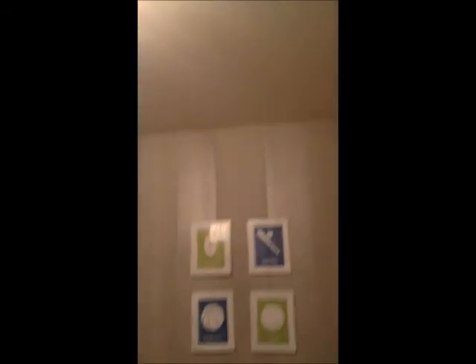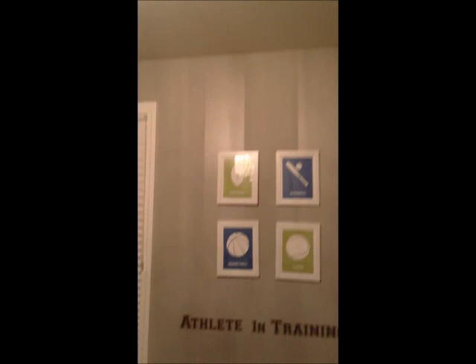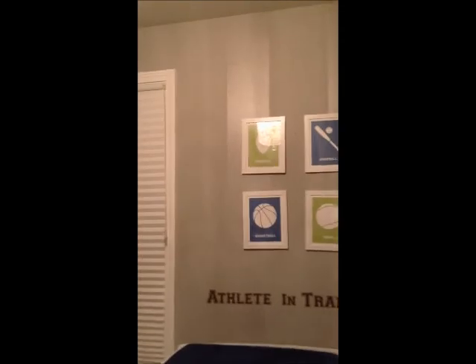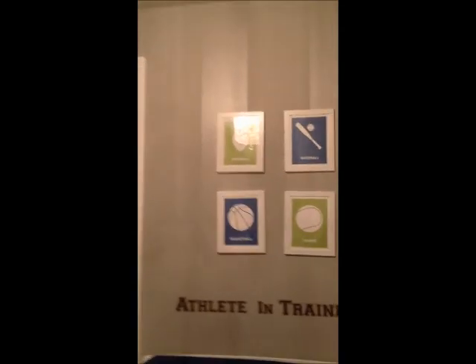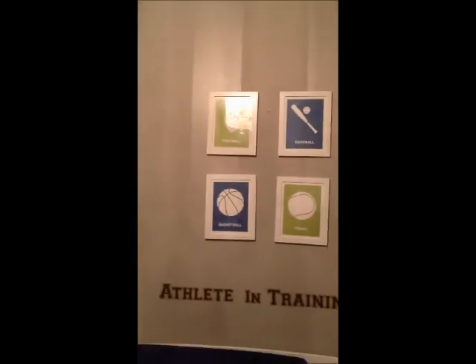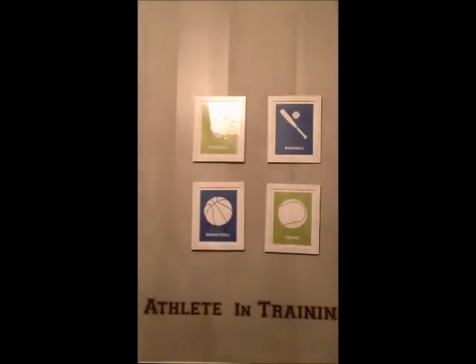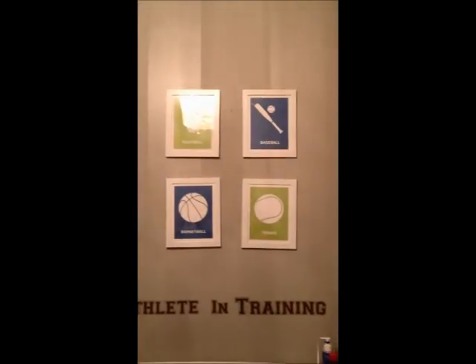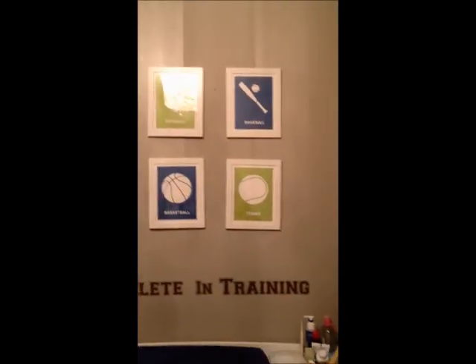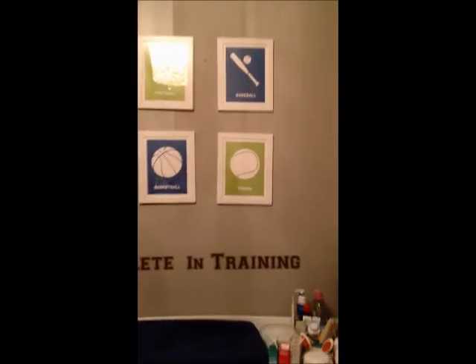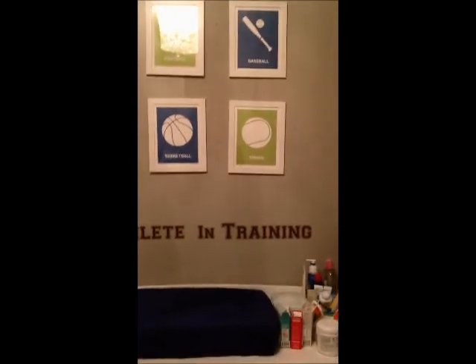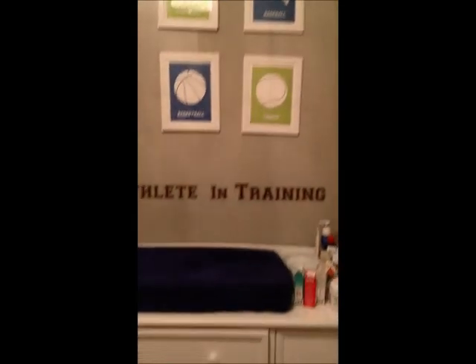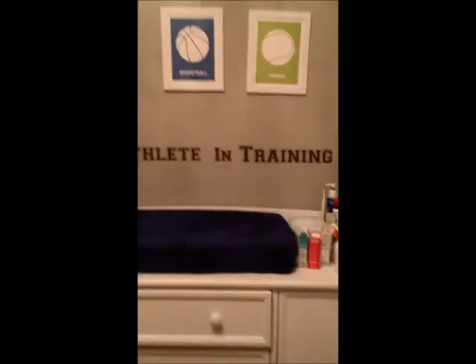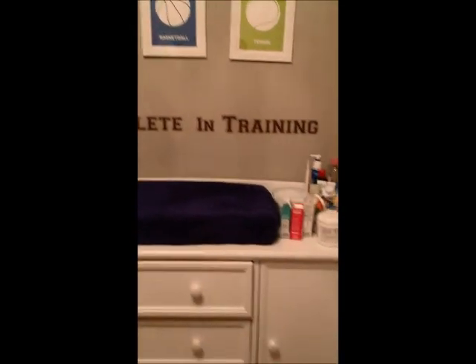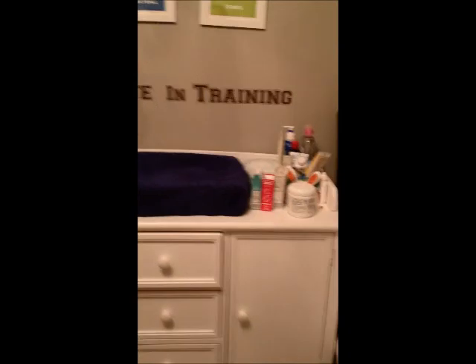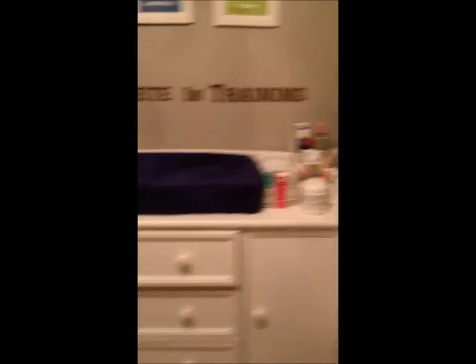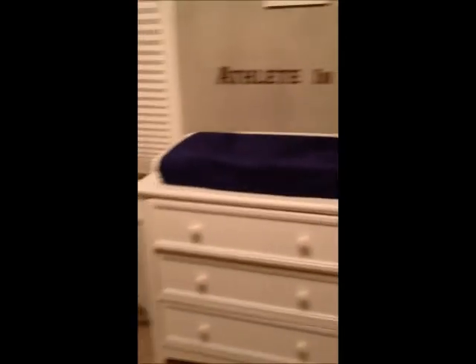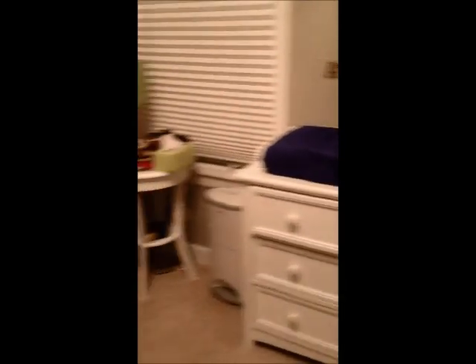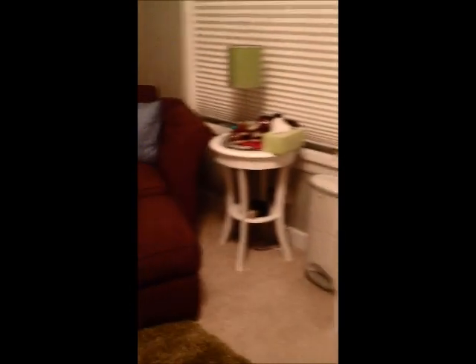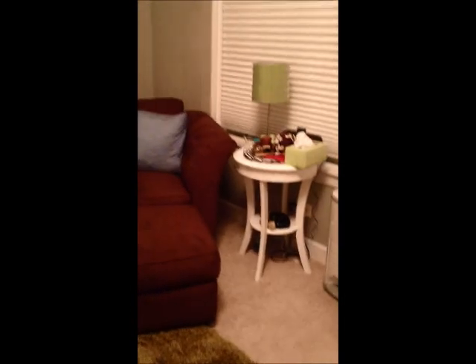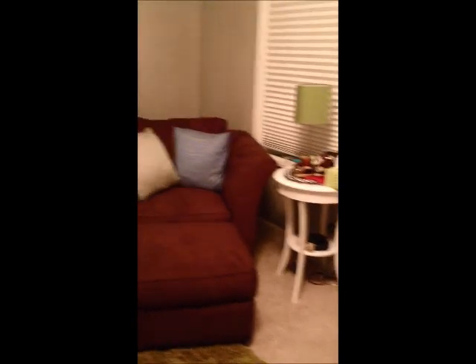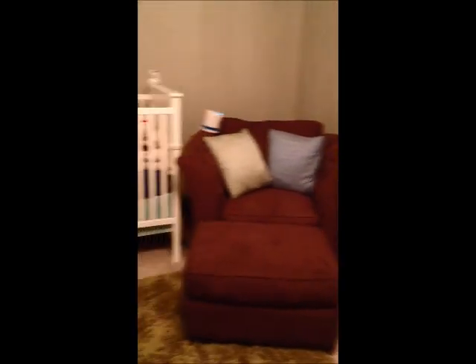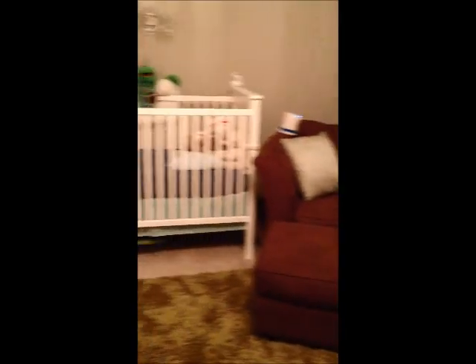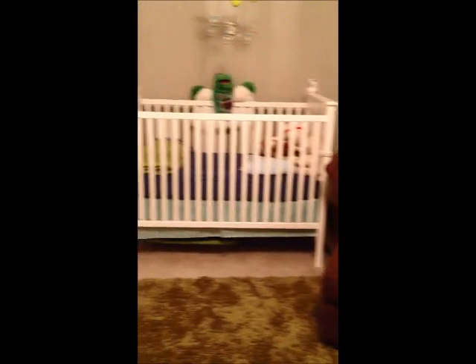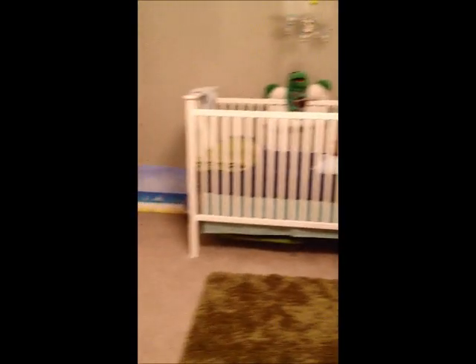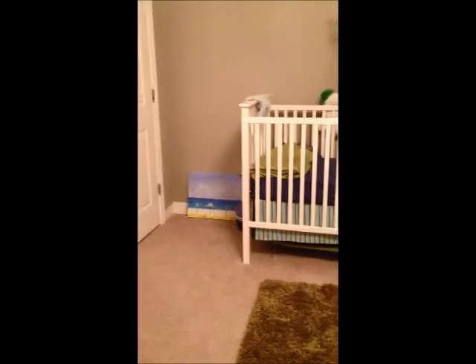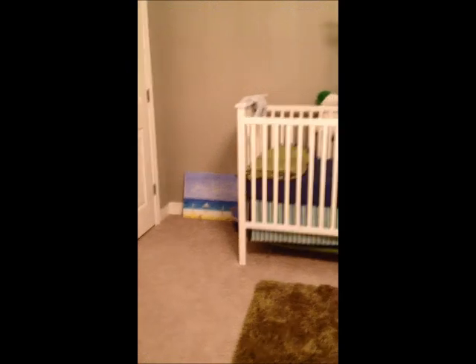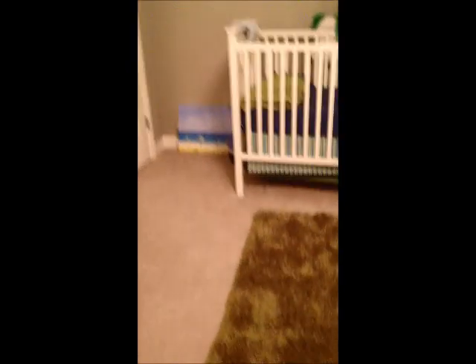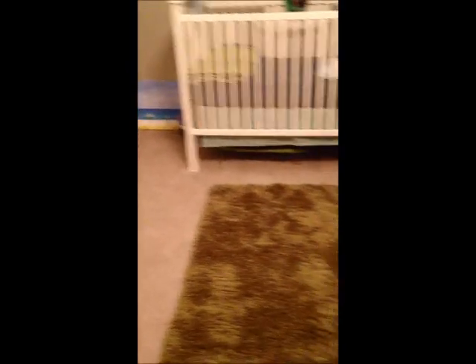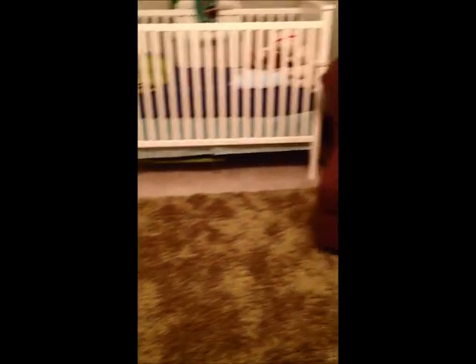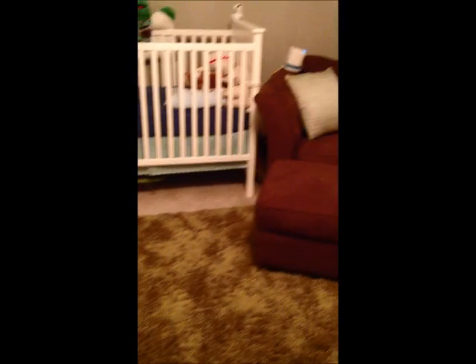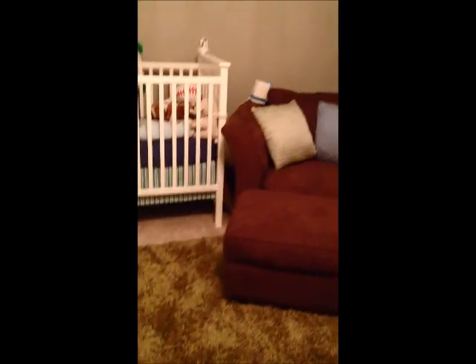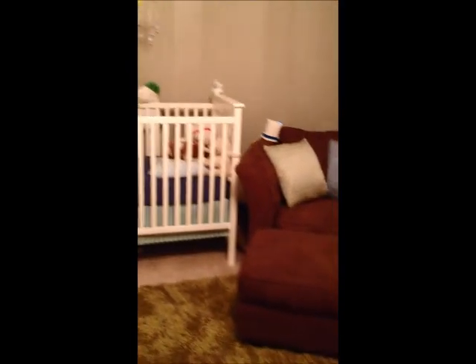Let's take a look at some of the decor that is recommended. Overall, this room is just super cozy and functional and it's perfect for our little crawling guy.